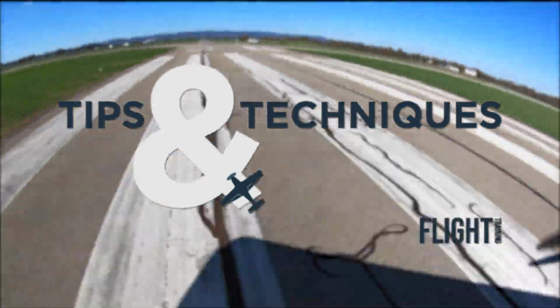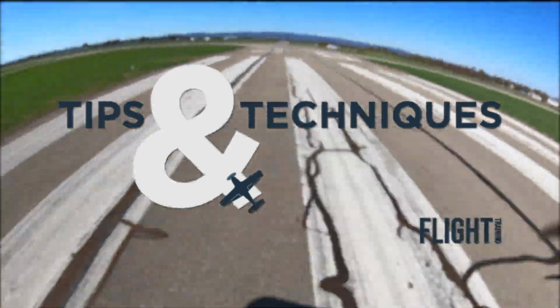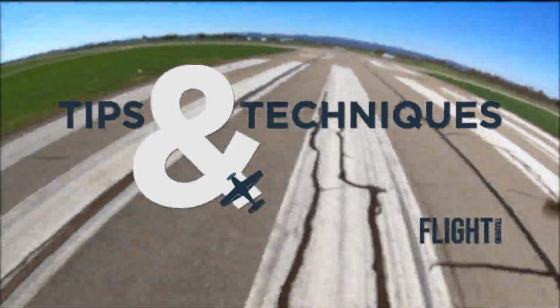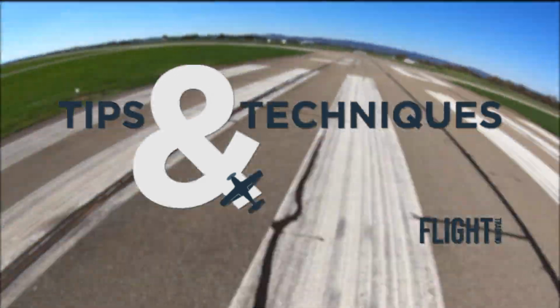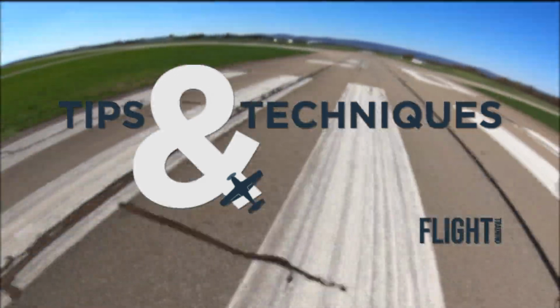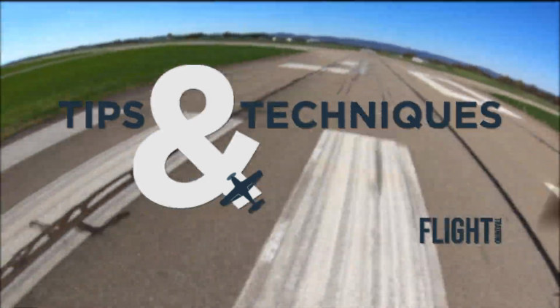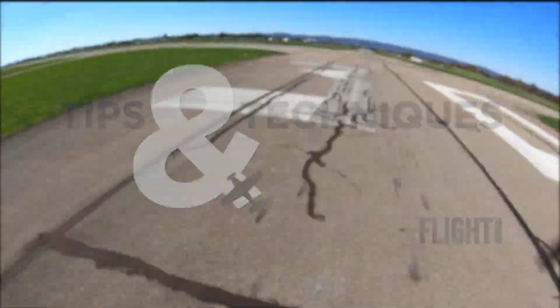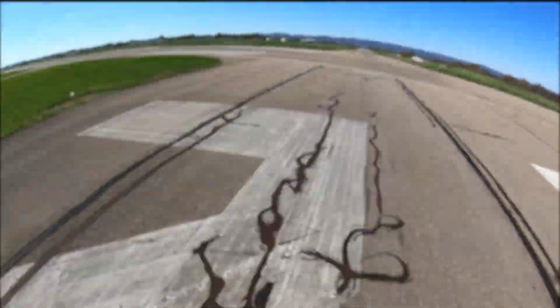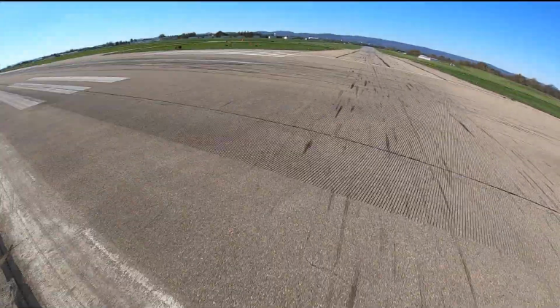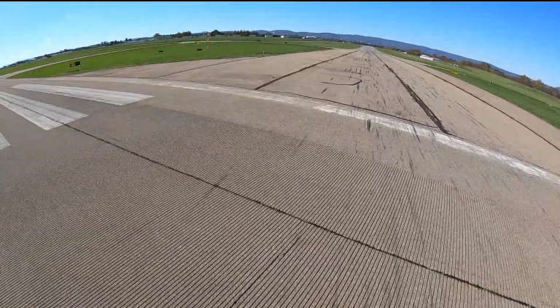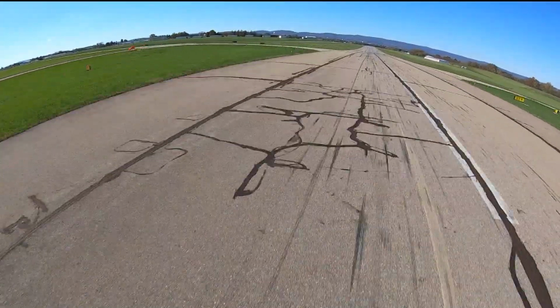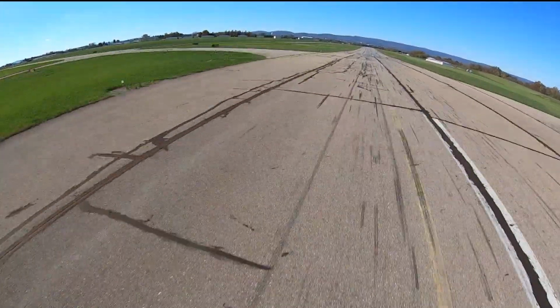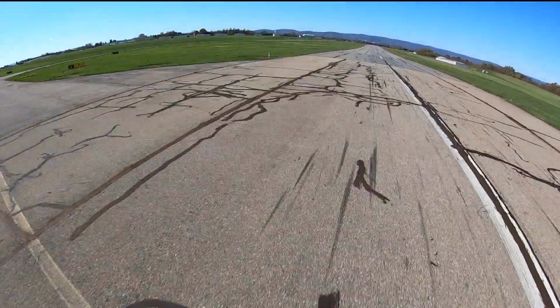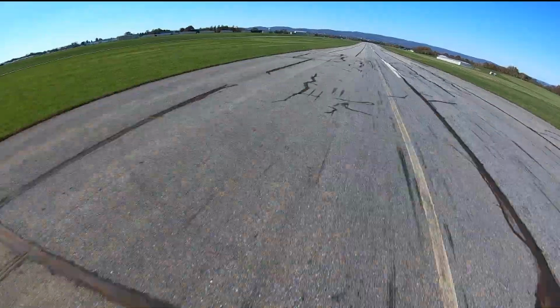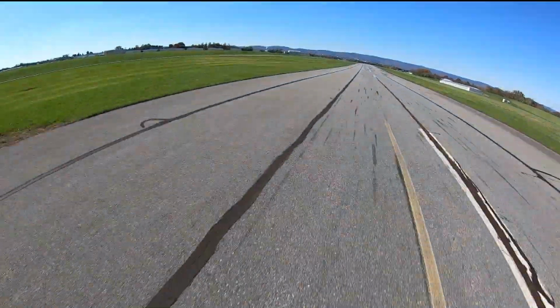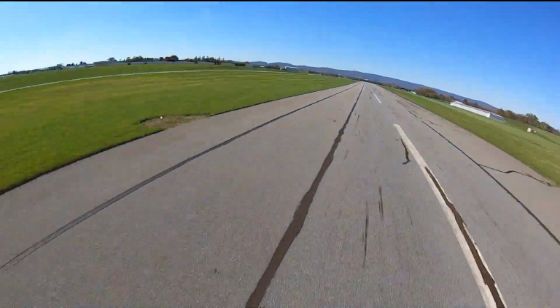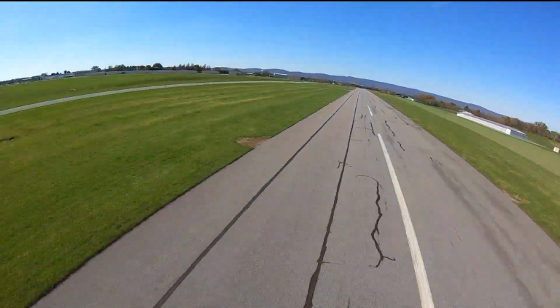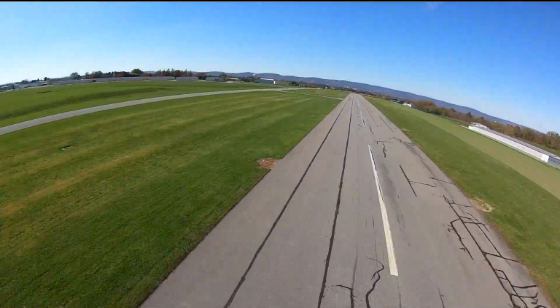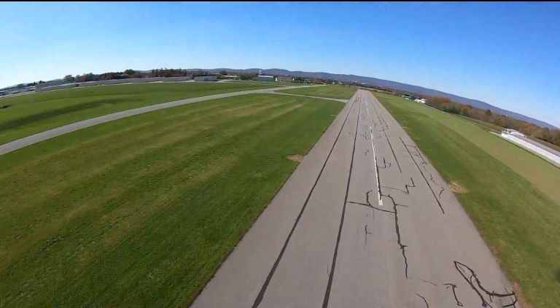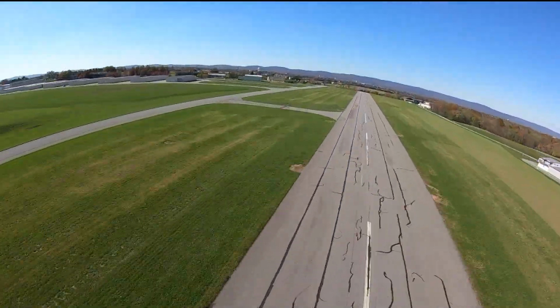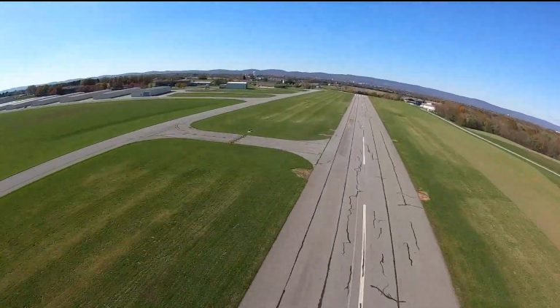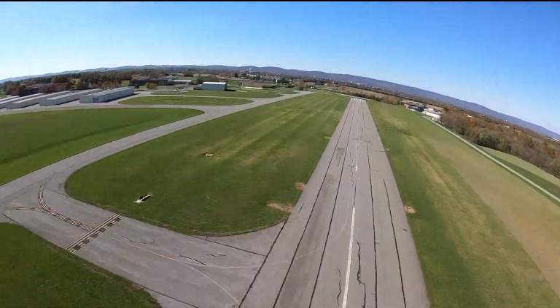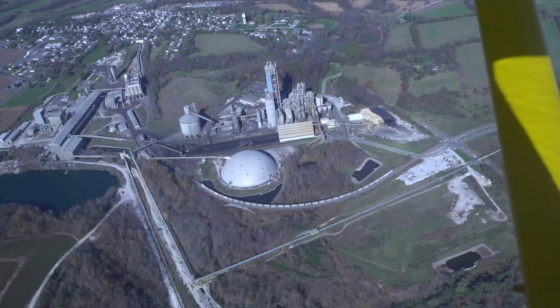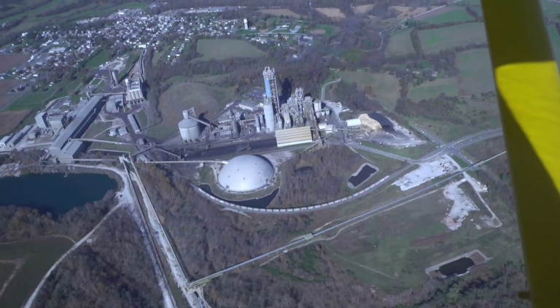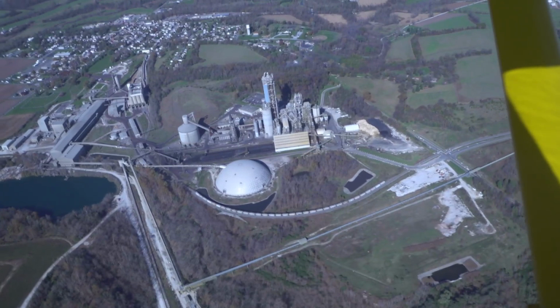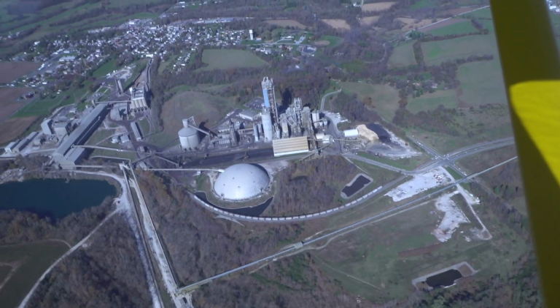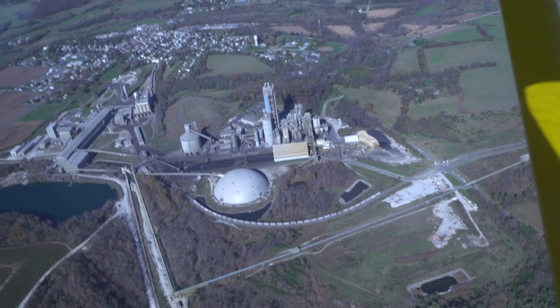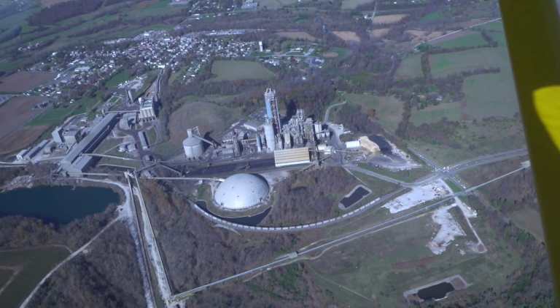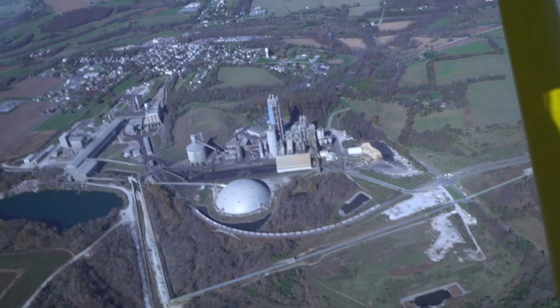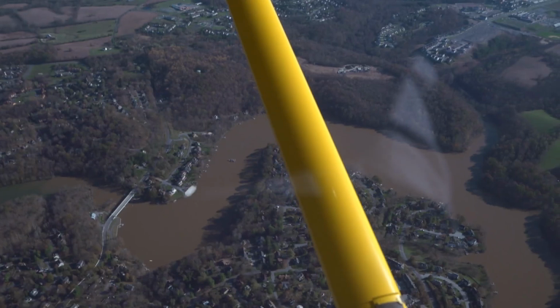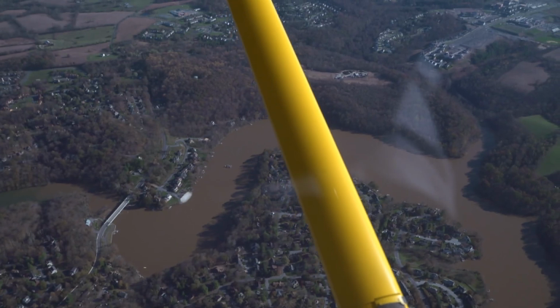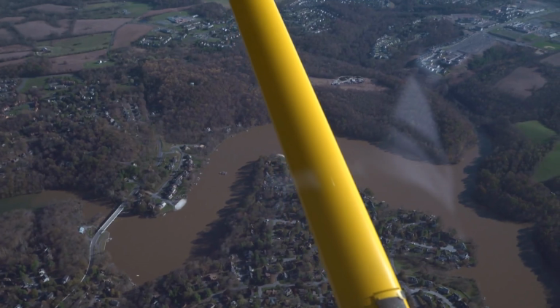Even though GPS navigation is so prevalent, we still need to learn navigation by pilotage and dead reckoning. A big part of that are landmarks to use as visual checkpoints.